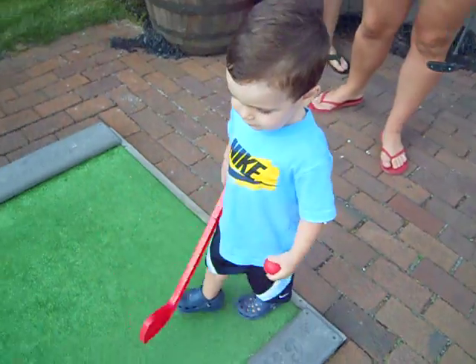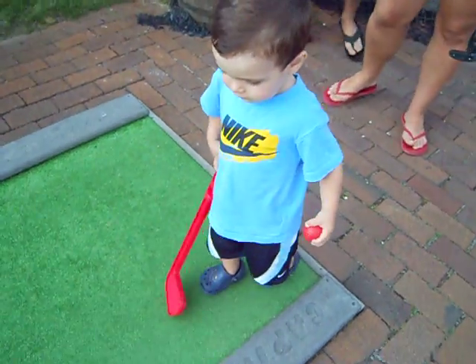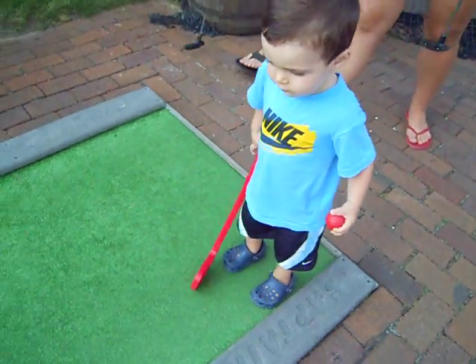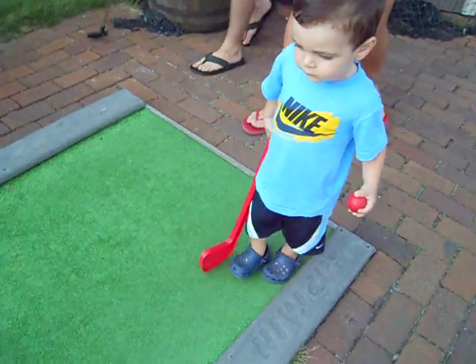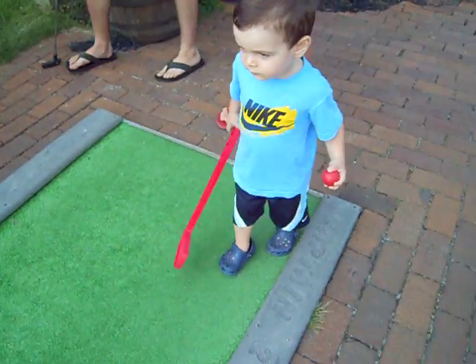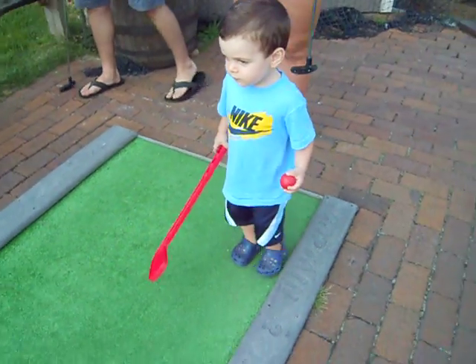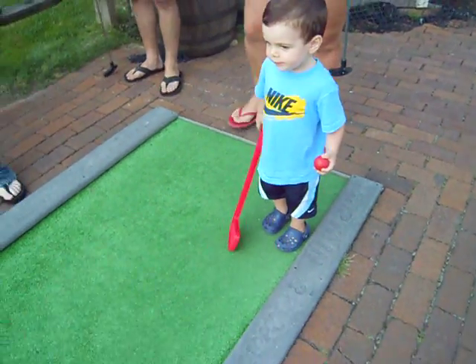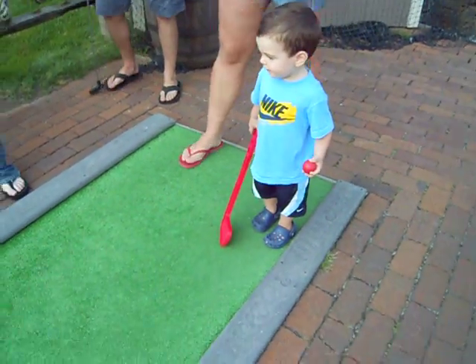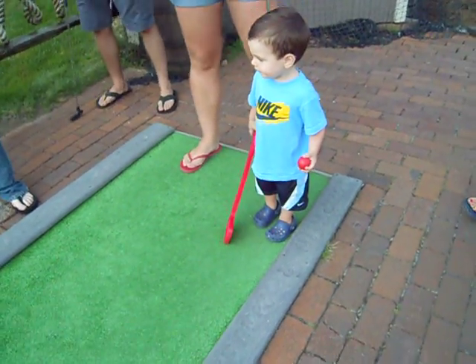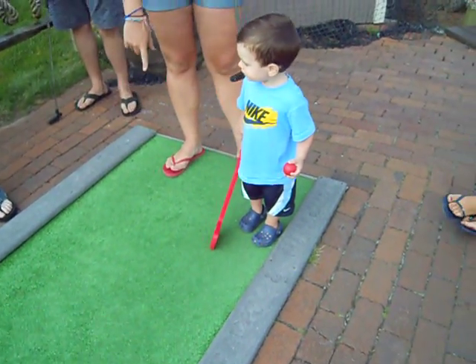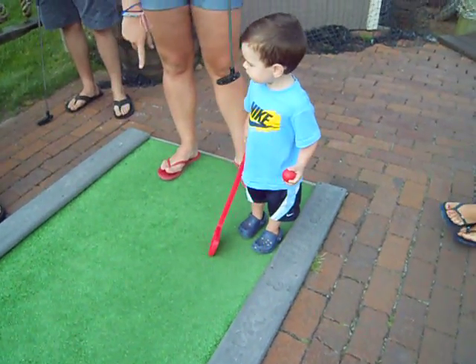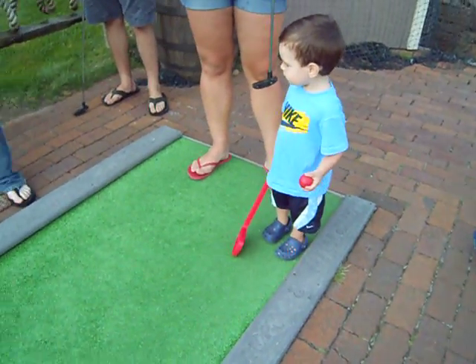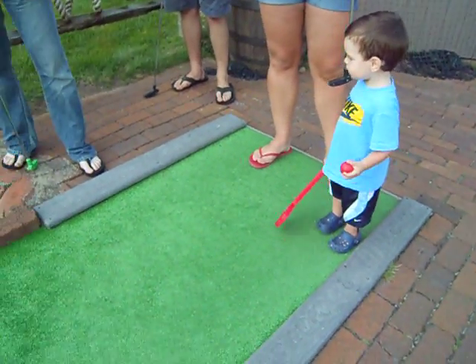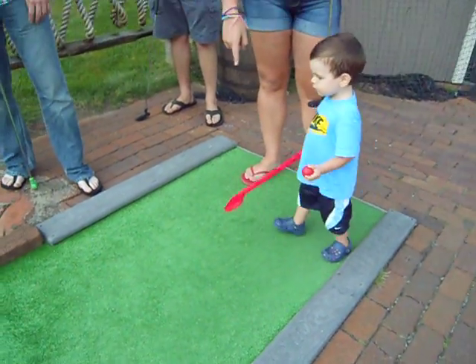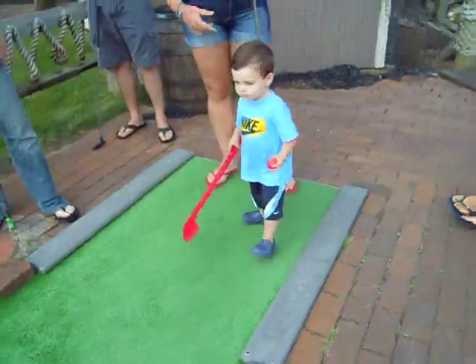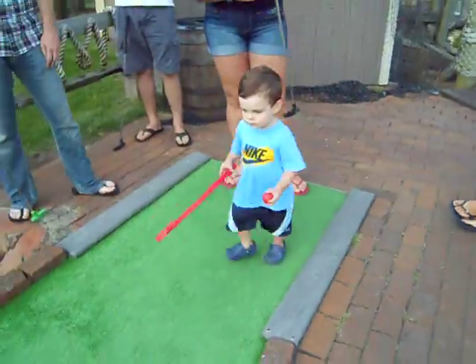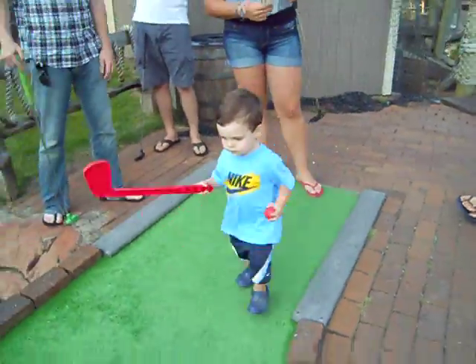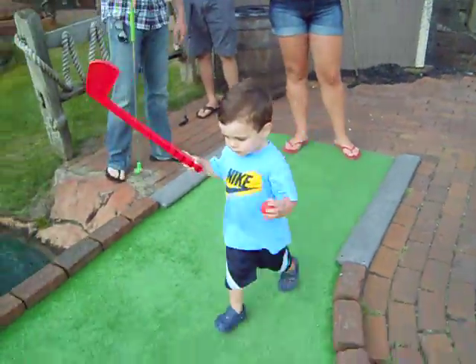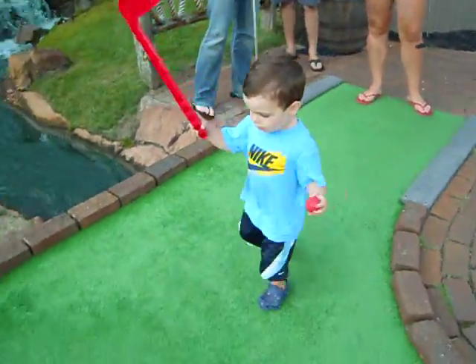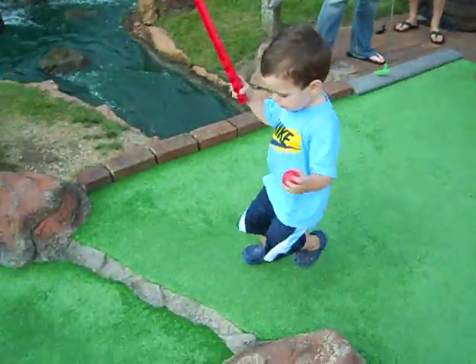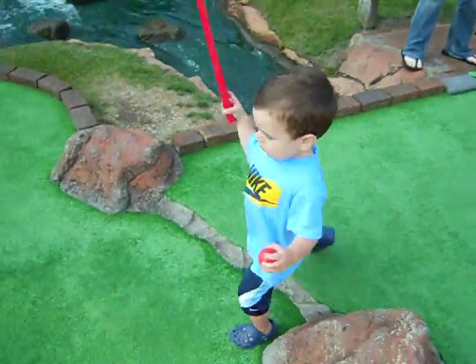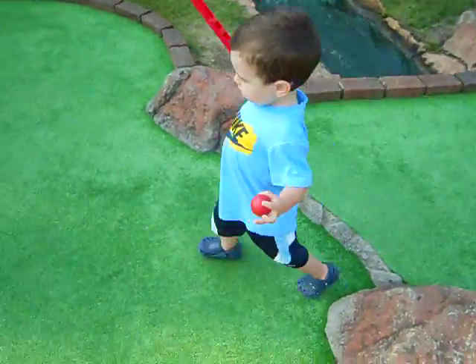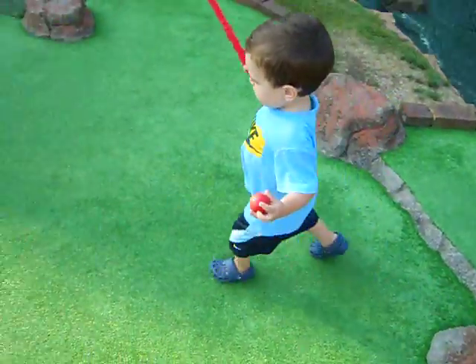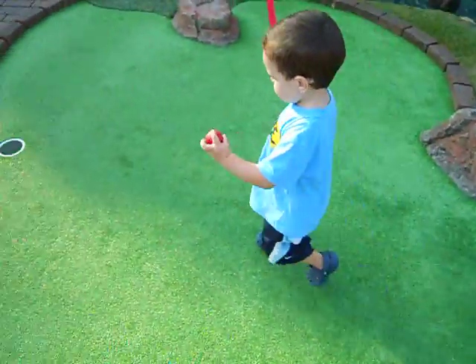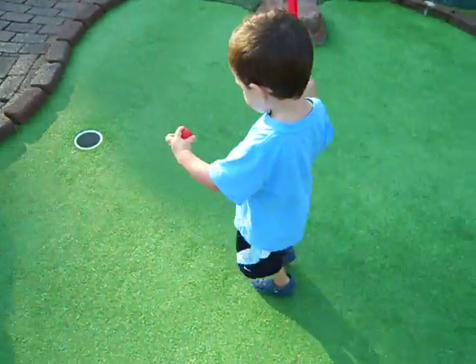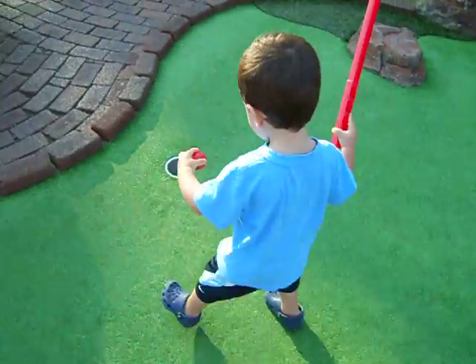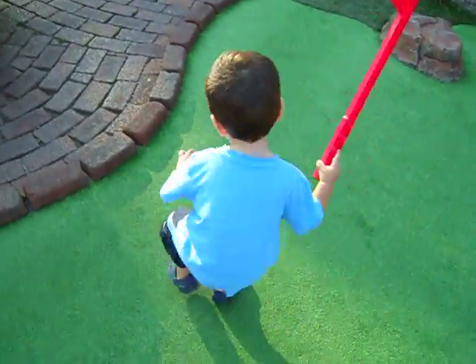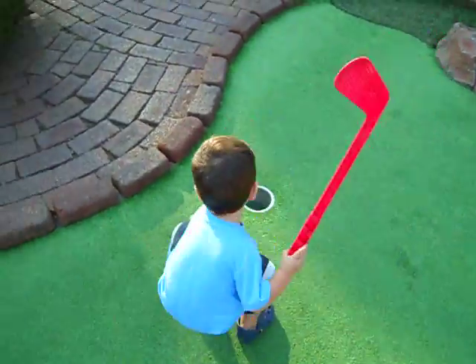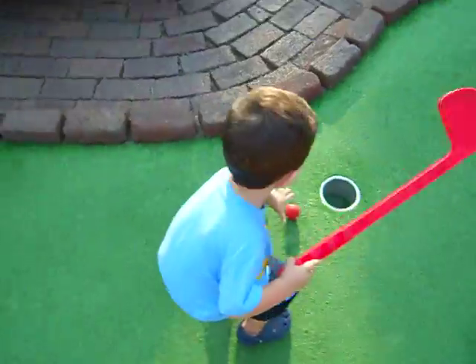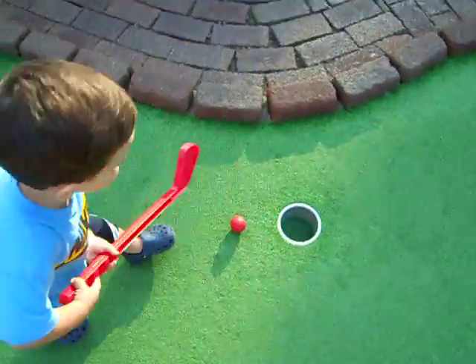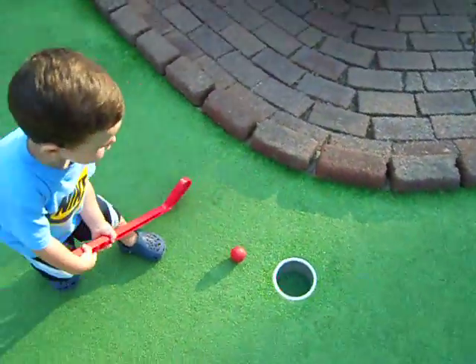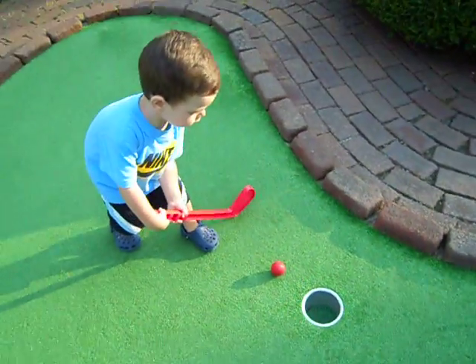Jimoula, you ready? Is it your turn? Yes. Okay, you gotta put your ball down and go. Do you want me to help you? Yeah. That's right, guys. This is a fun way to do it.